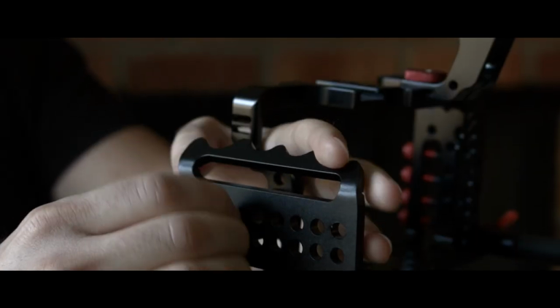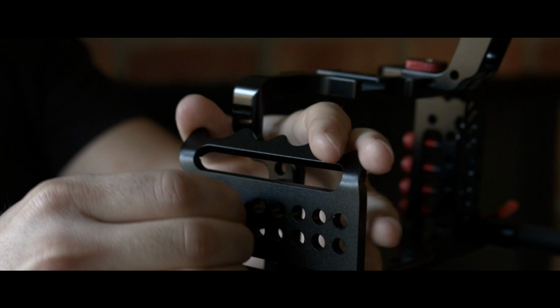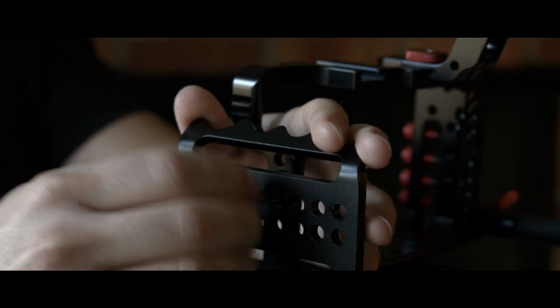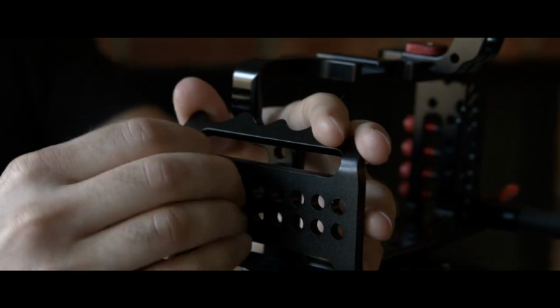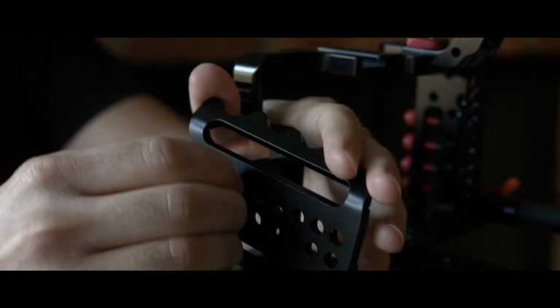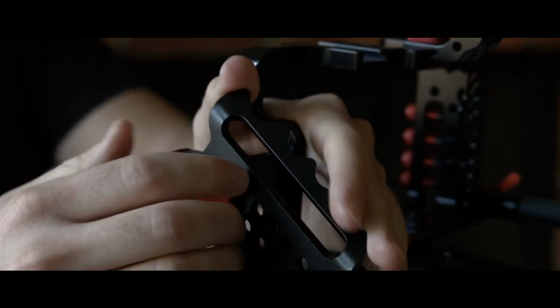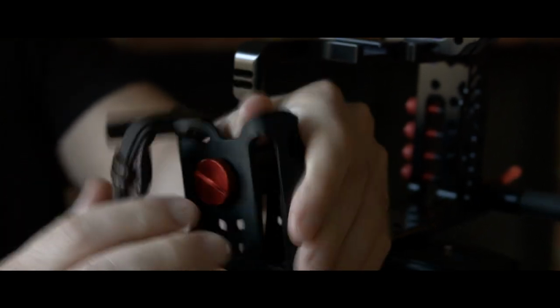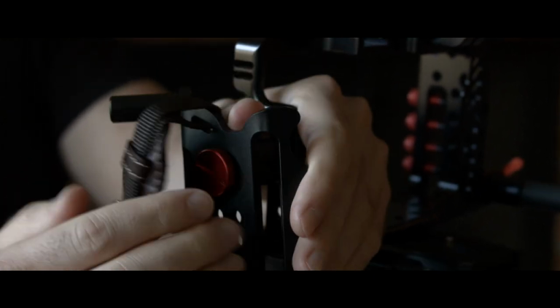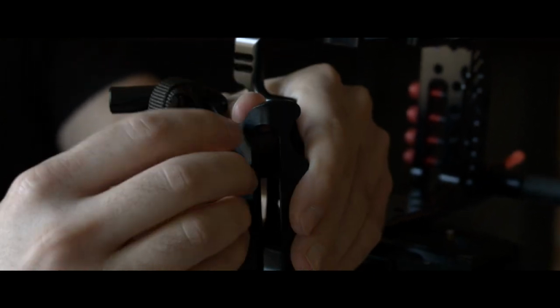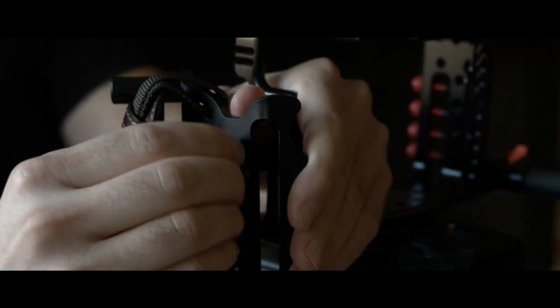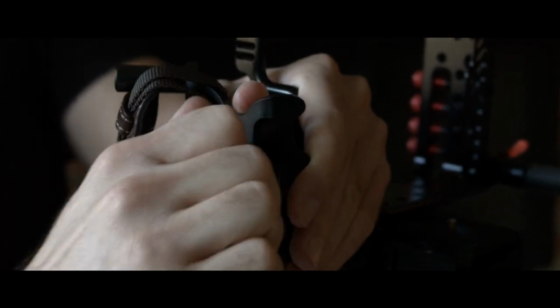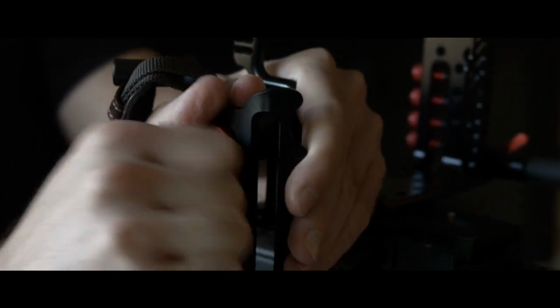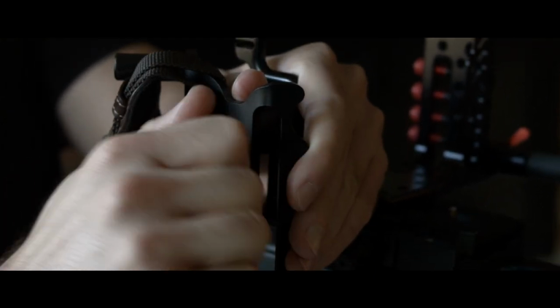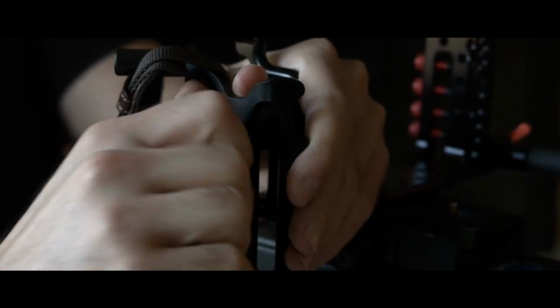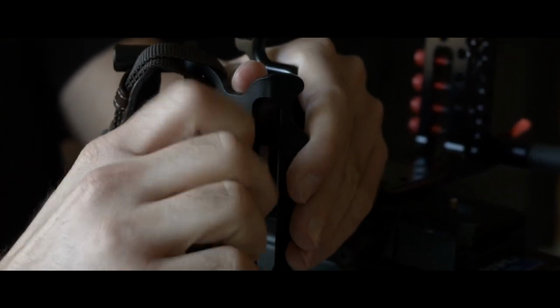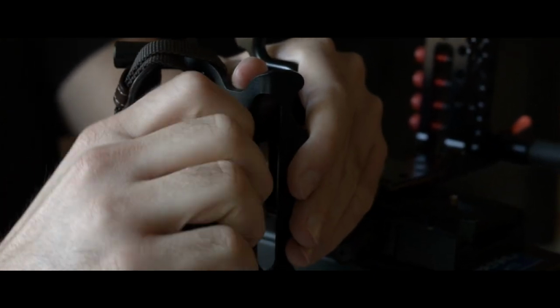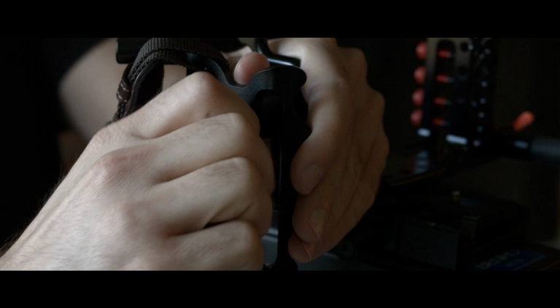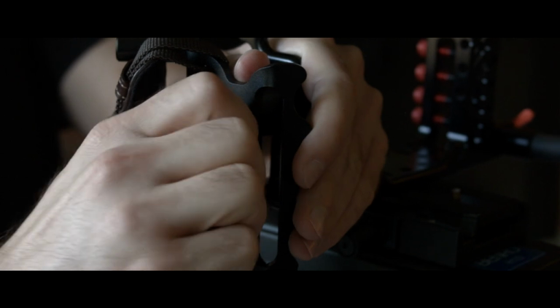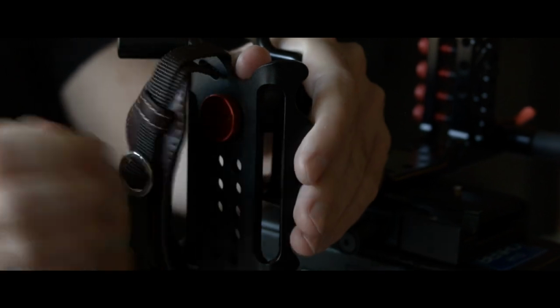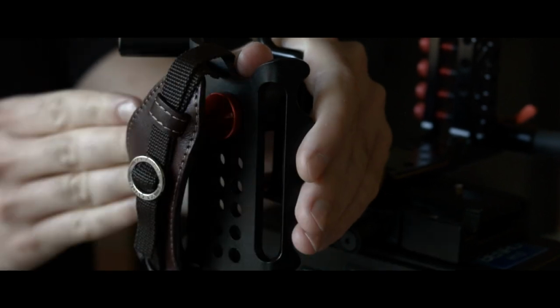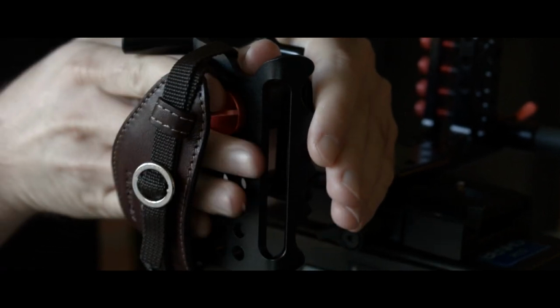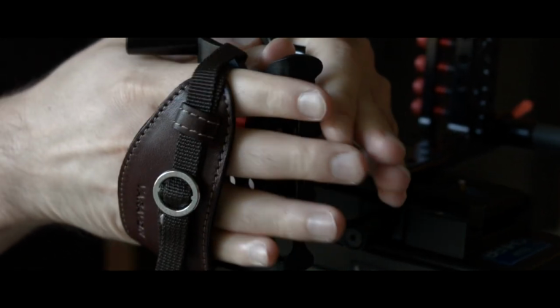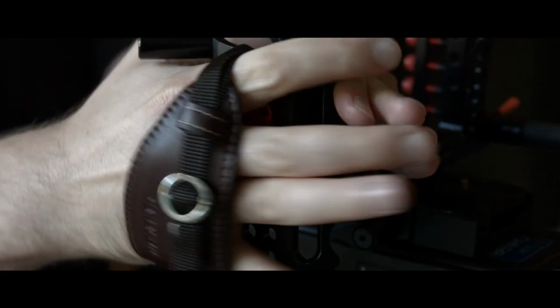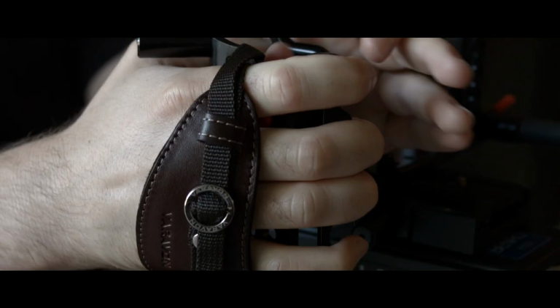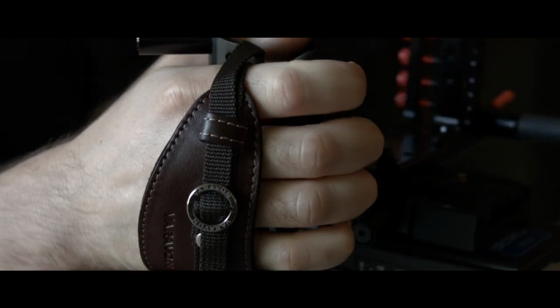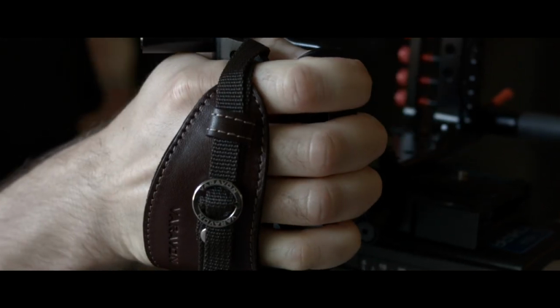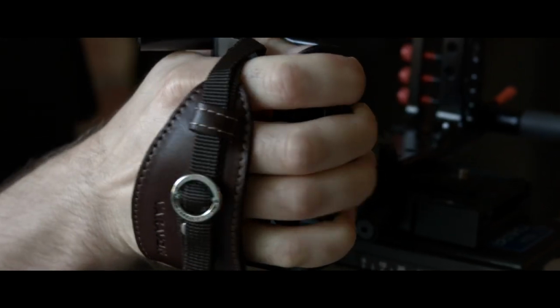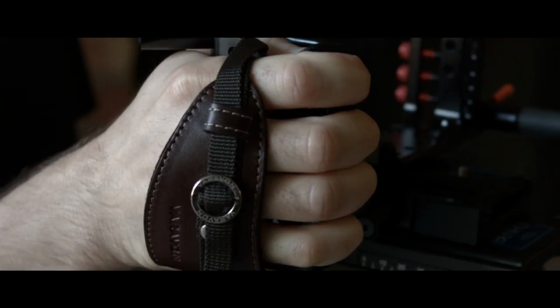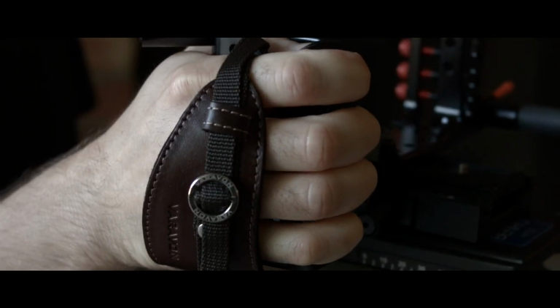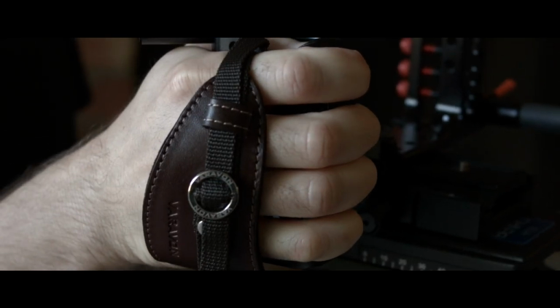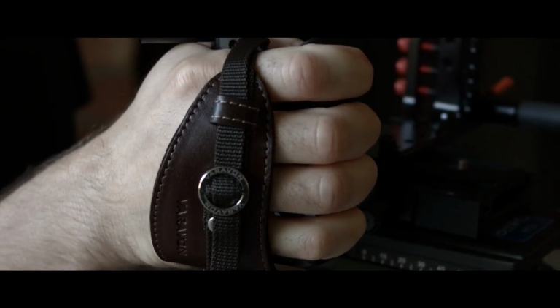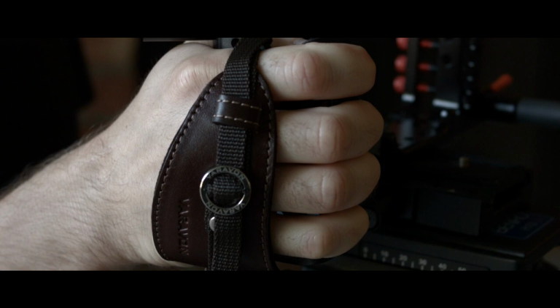Another nice feature of the cage is the additional ENG handle that comes with the Pro Cage or can be purchased as an add-on. The handle can be repositioned to fit just about every shooting style and is actually pretty comfortable.